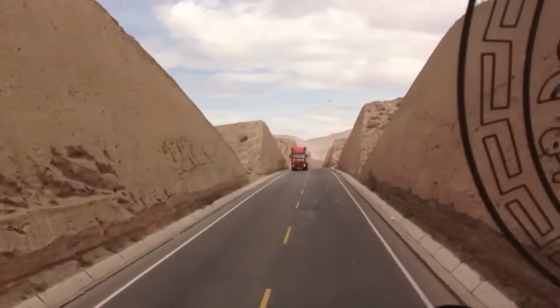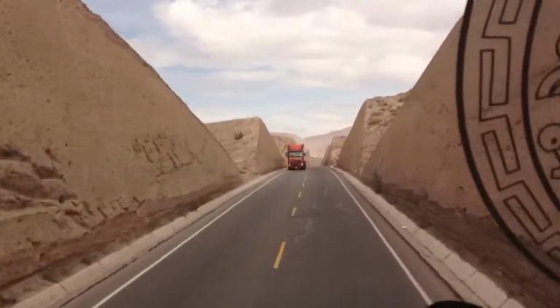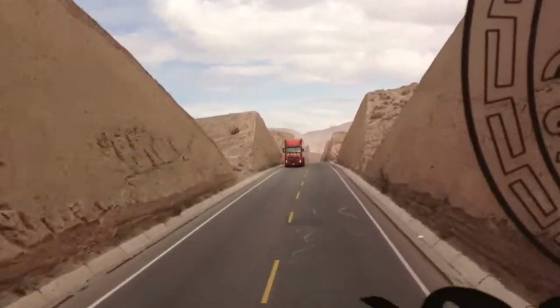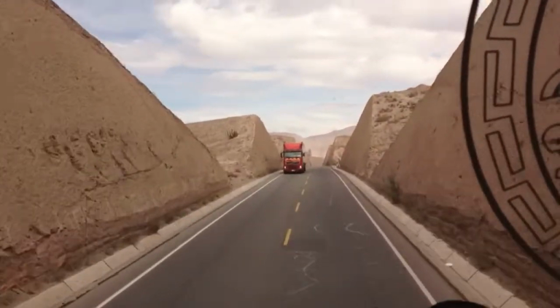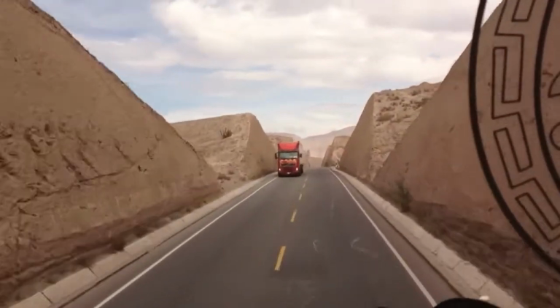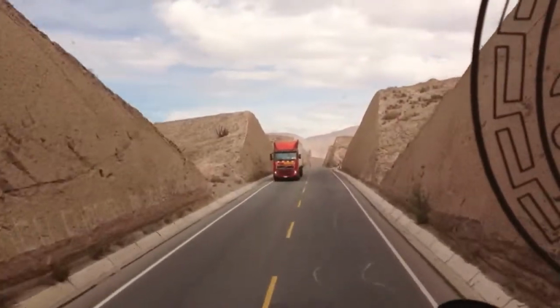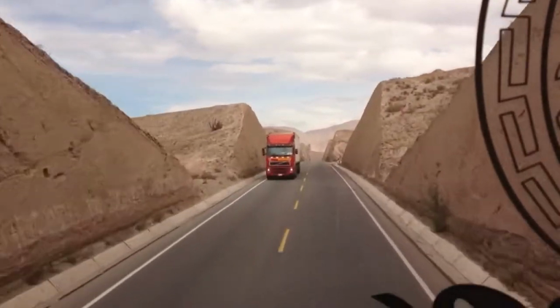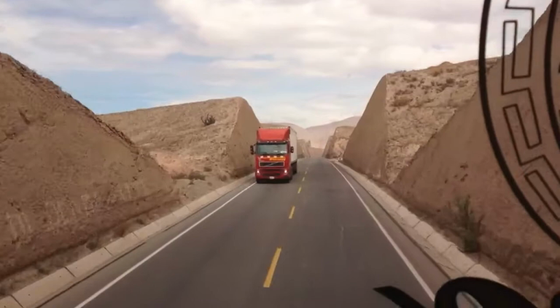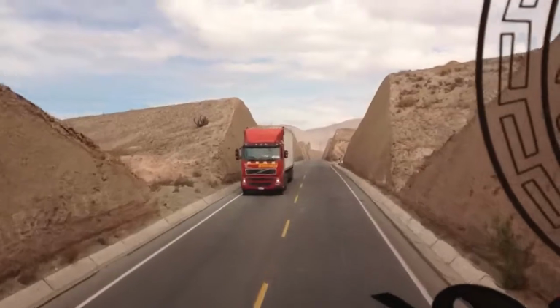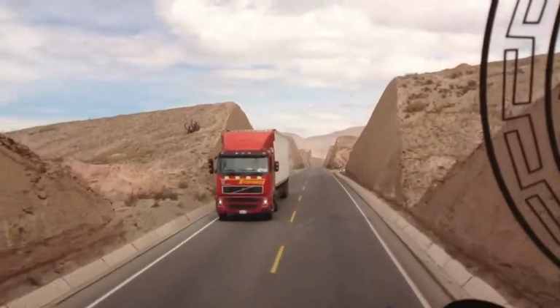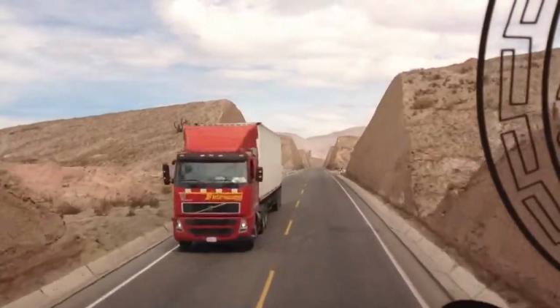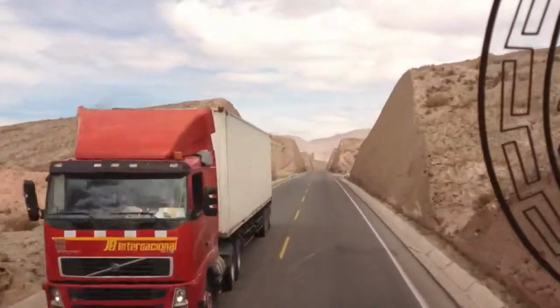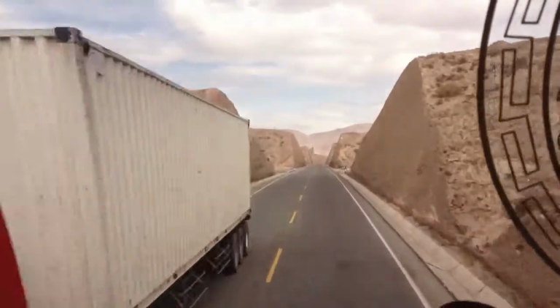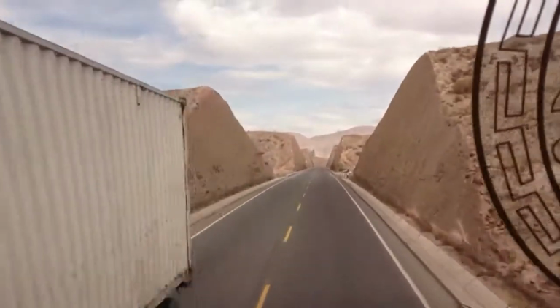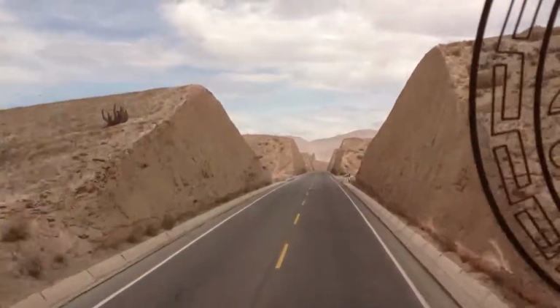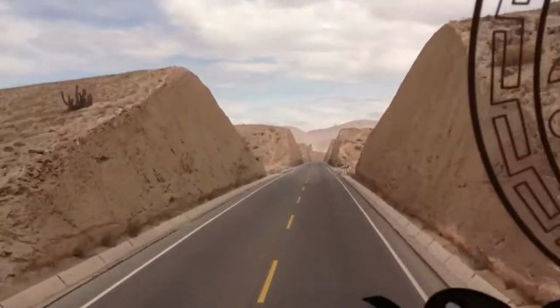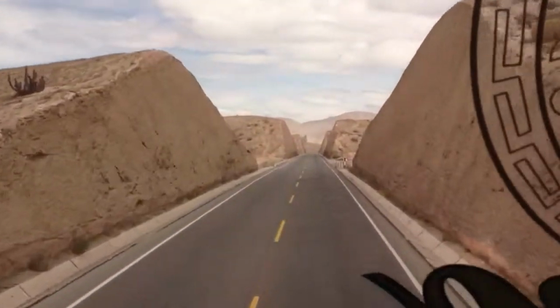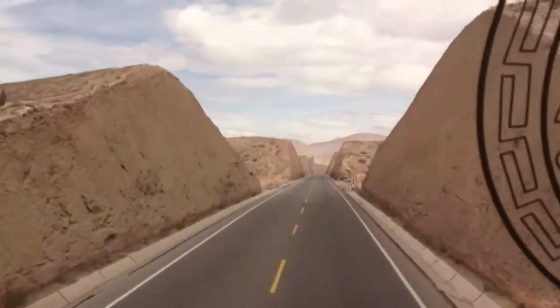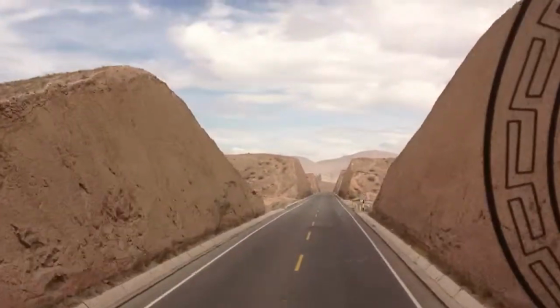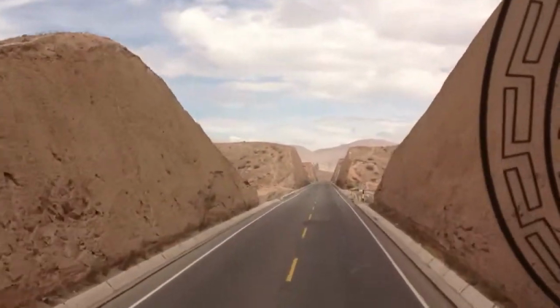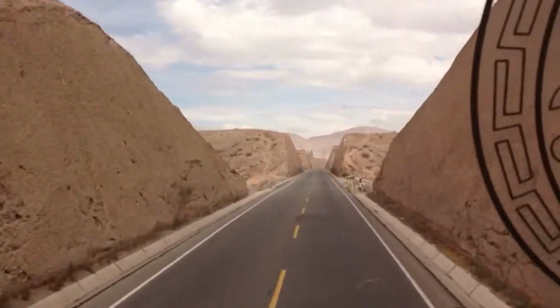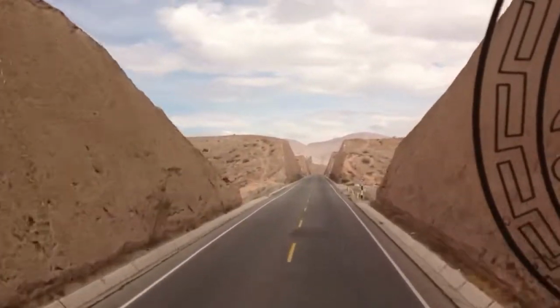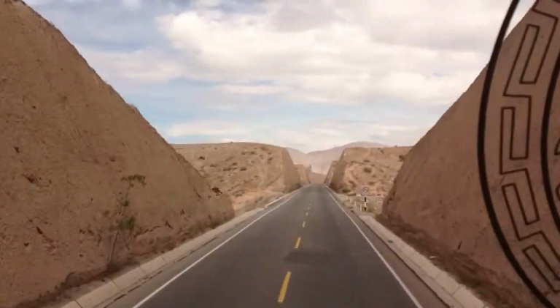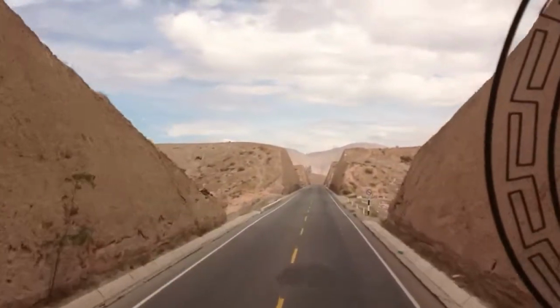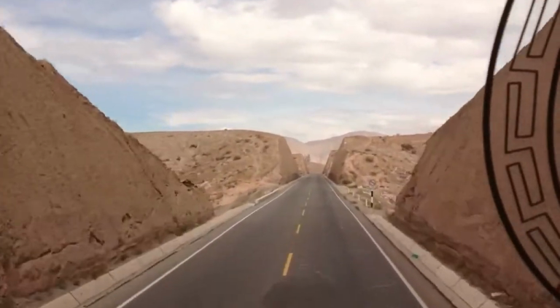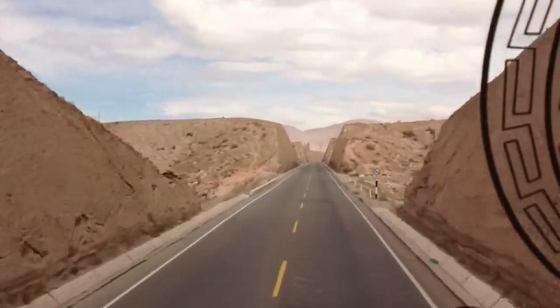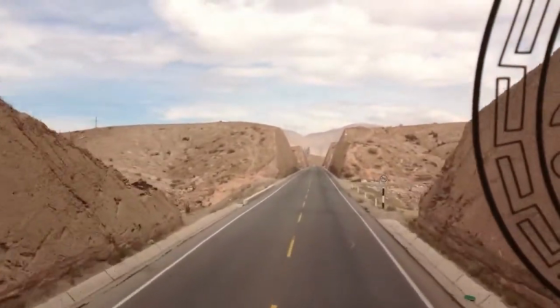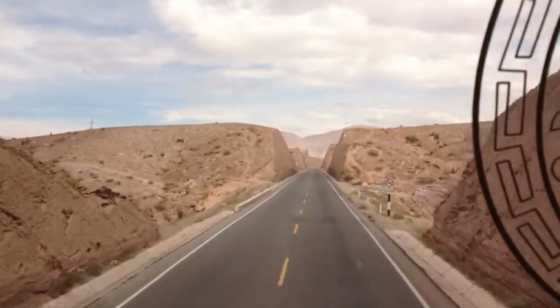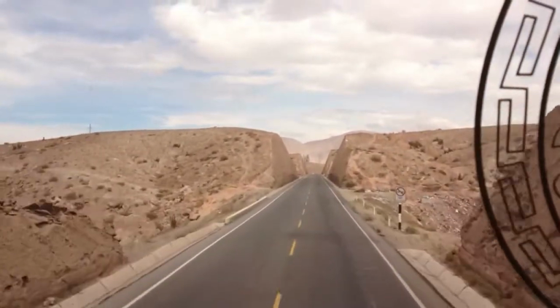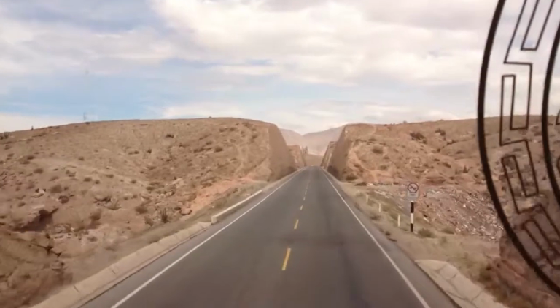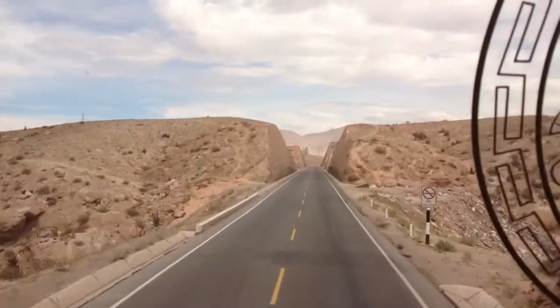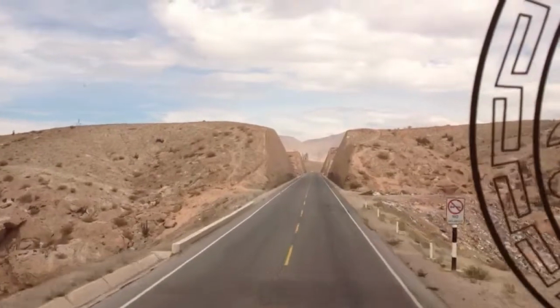Please put your seats in vertical position. For downstairs passengers, in front of you below your seat, you will find a table.